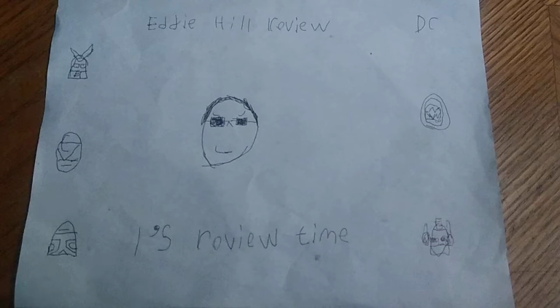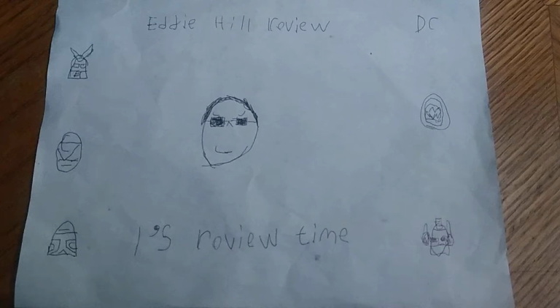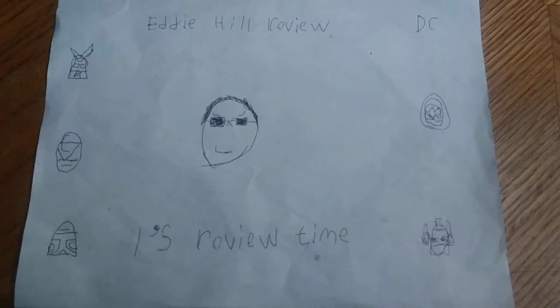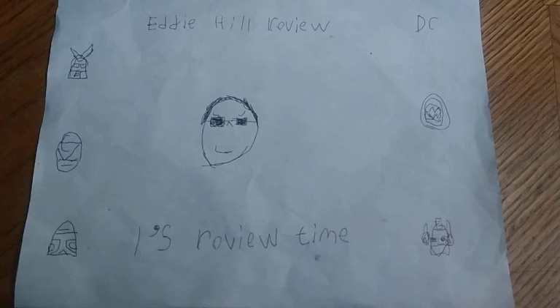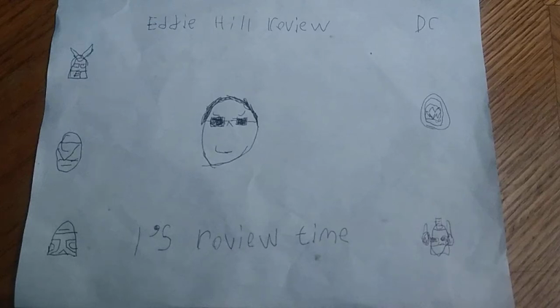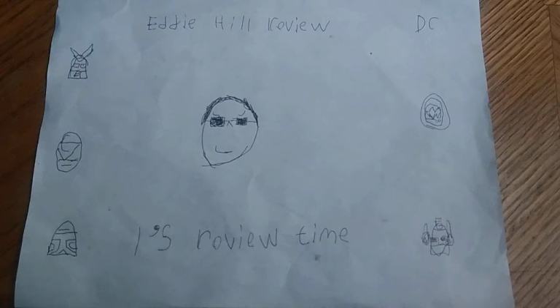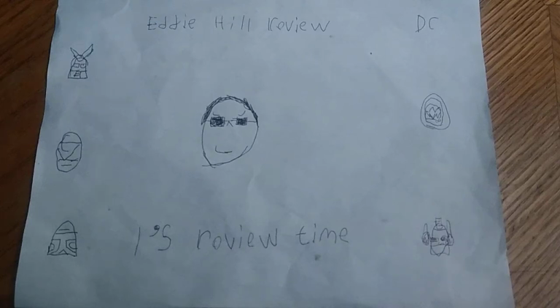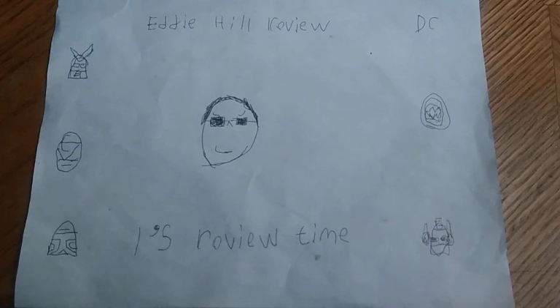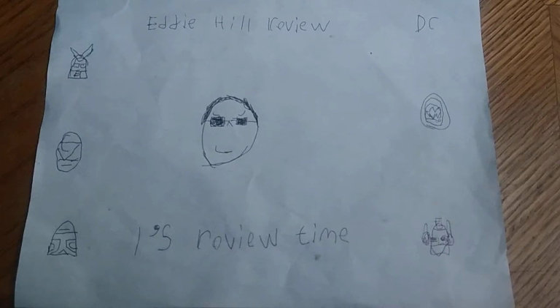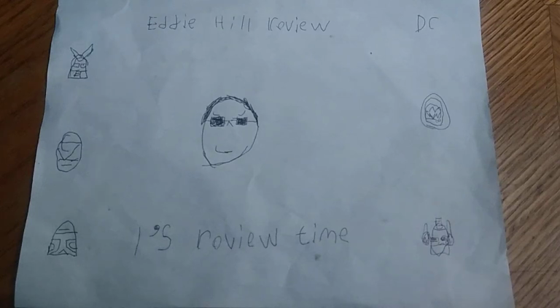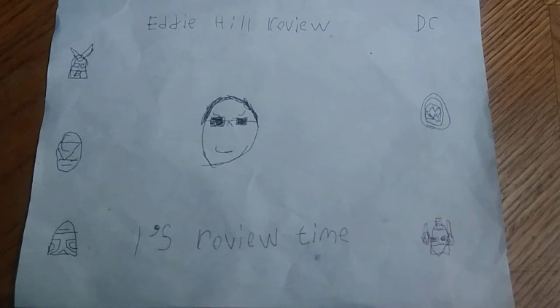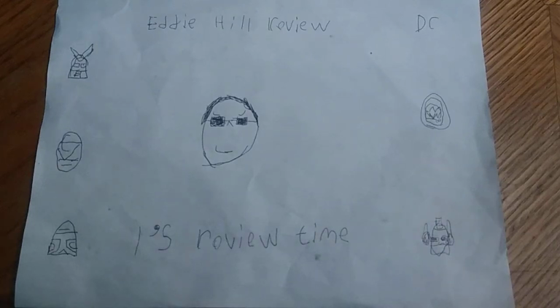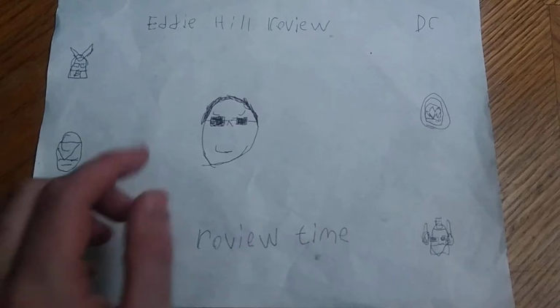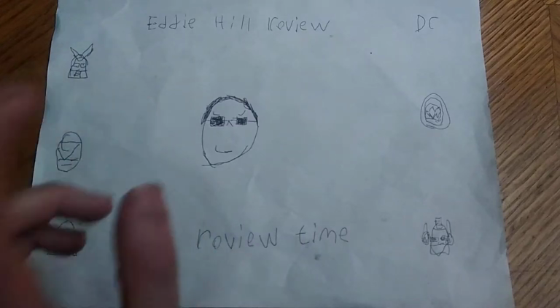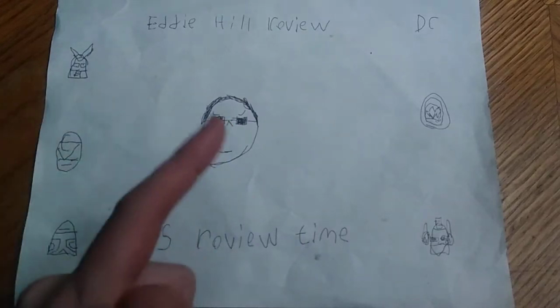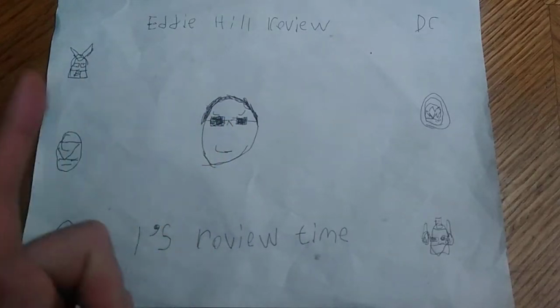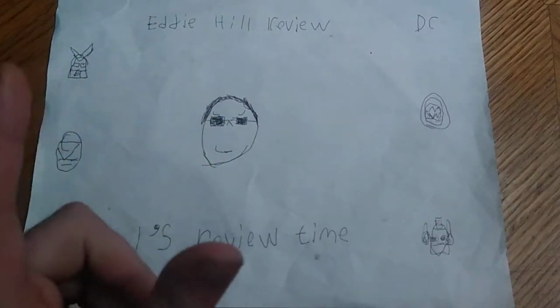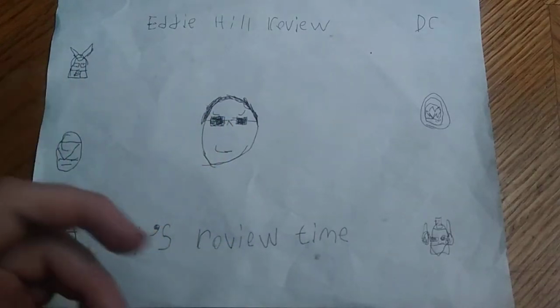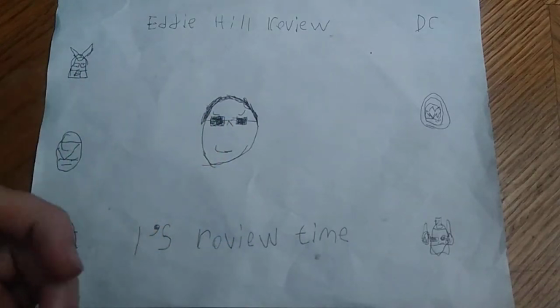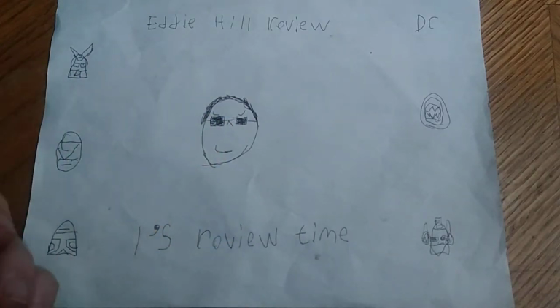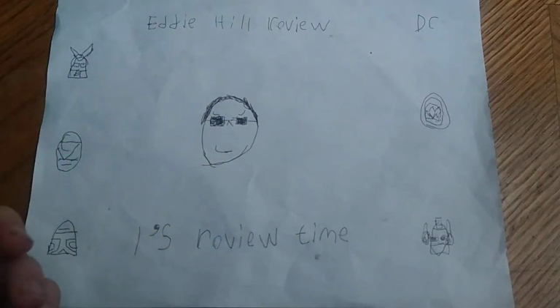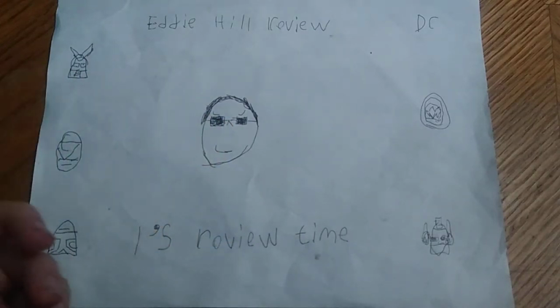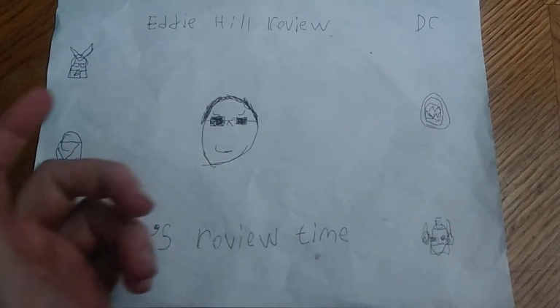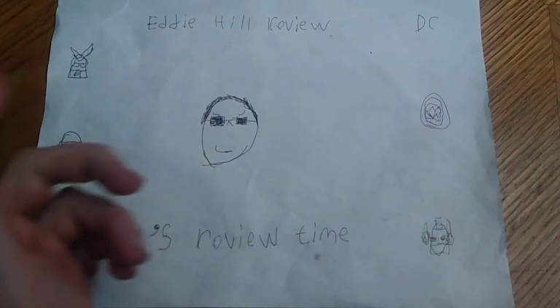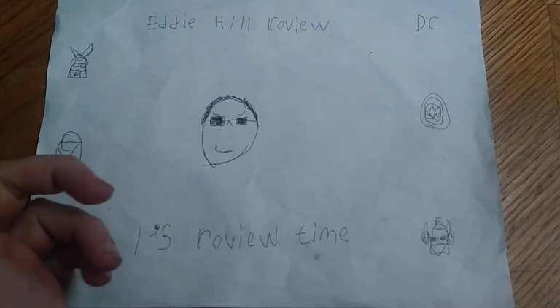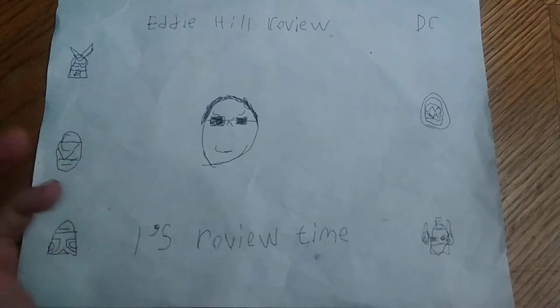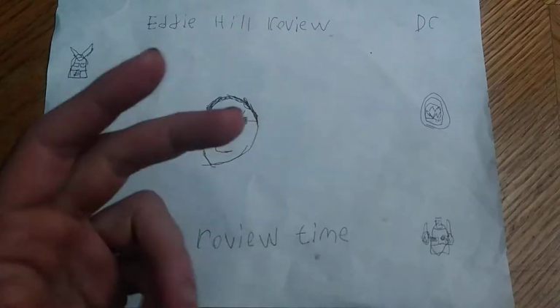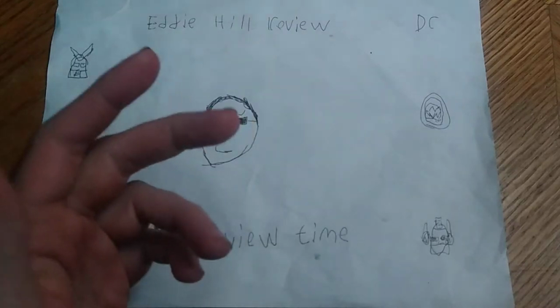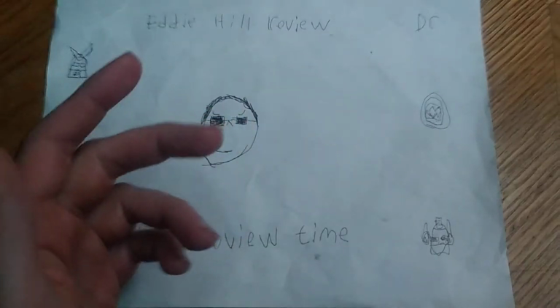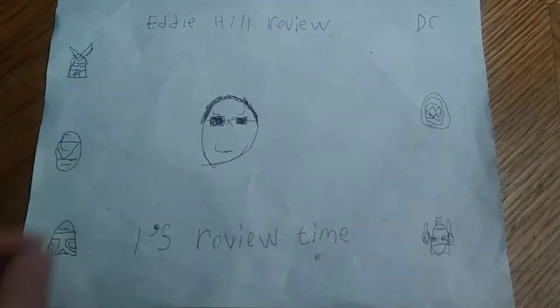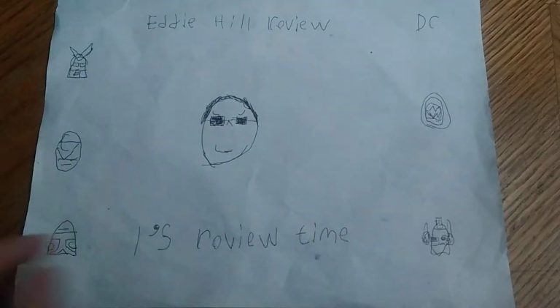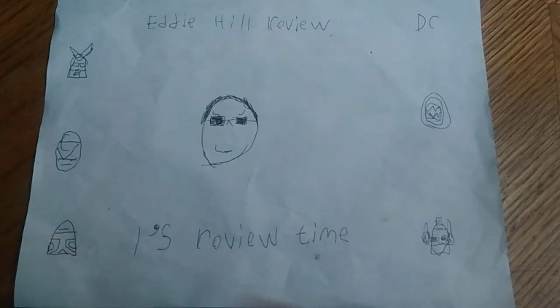Hey, what's up YouTubeland? It's your boy Eddie Hill, the White Oak Pennsylvanian toy collector, and it's time for another Eddie Hill review. It's review time!